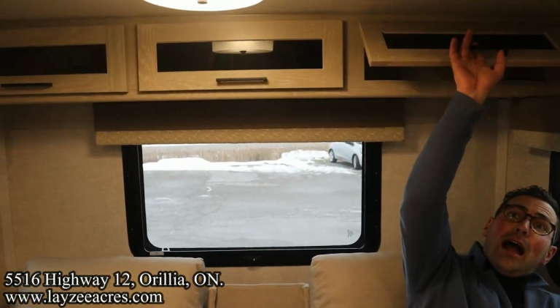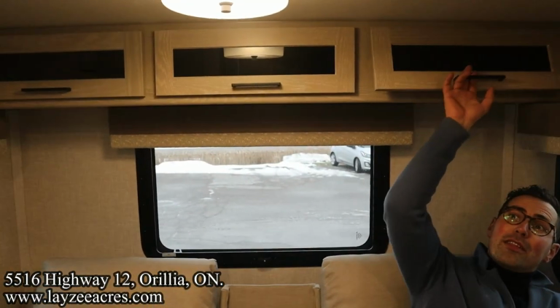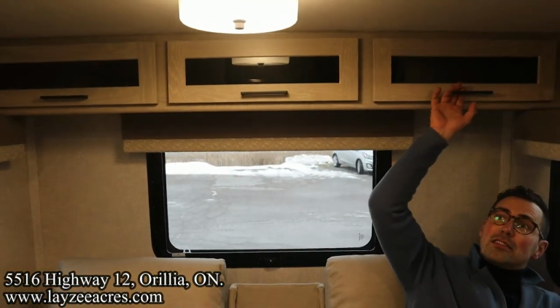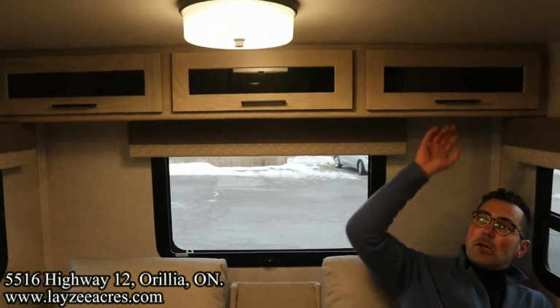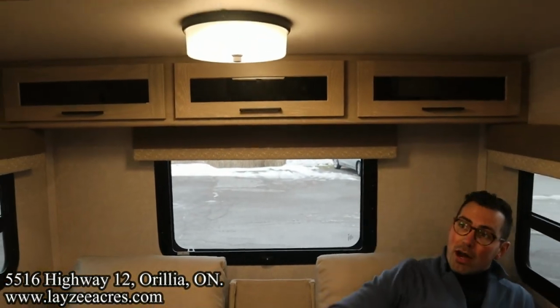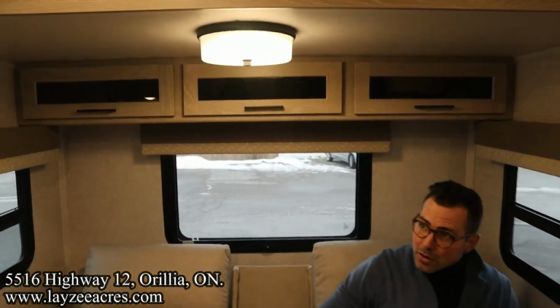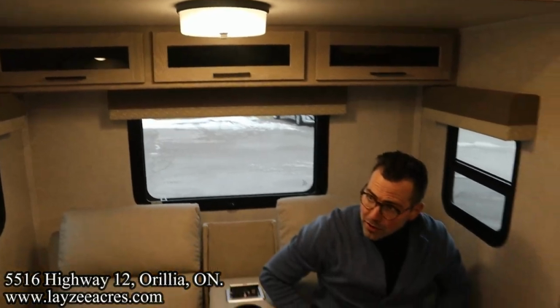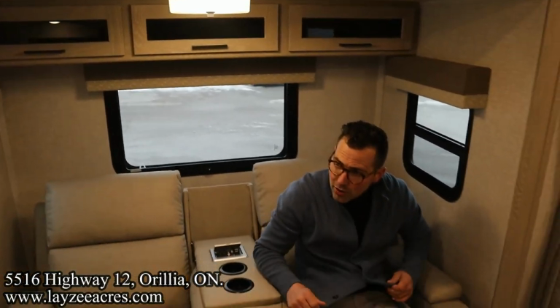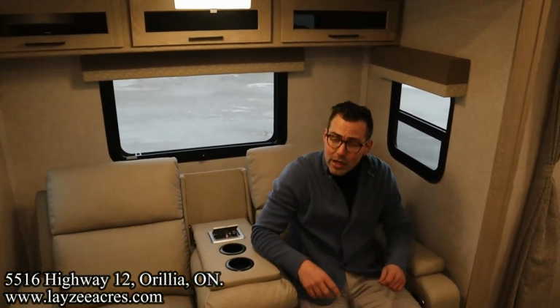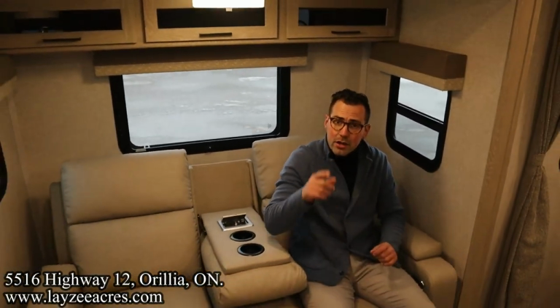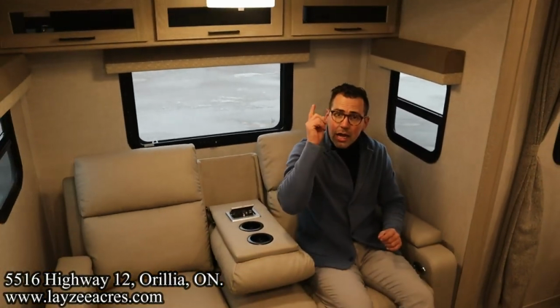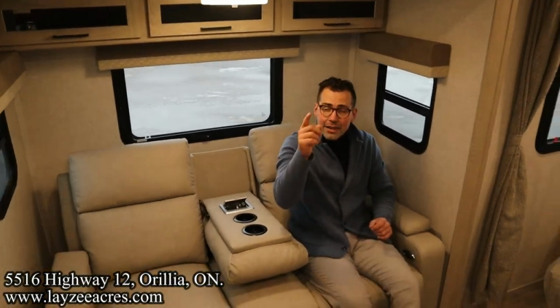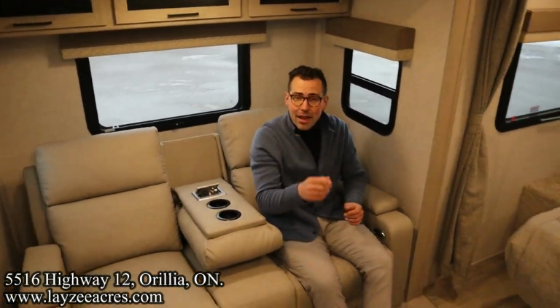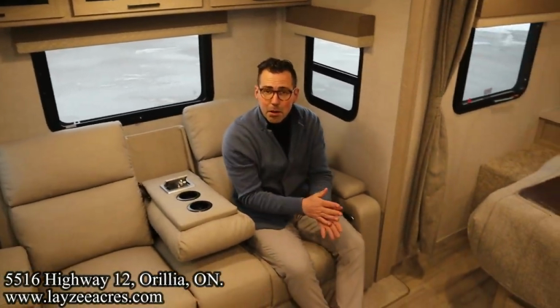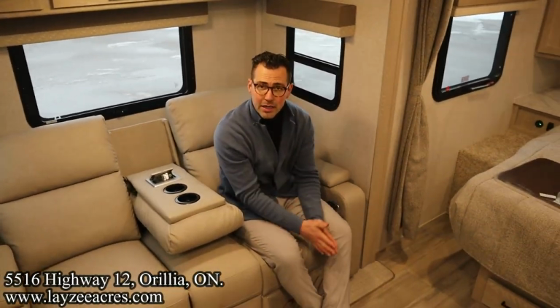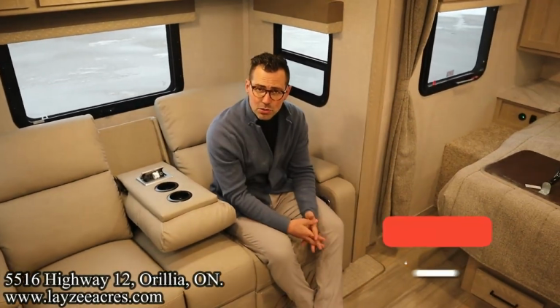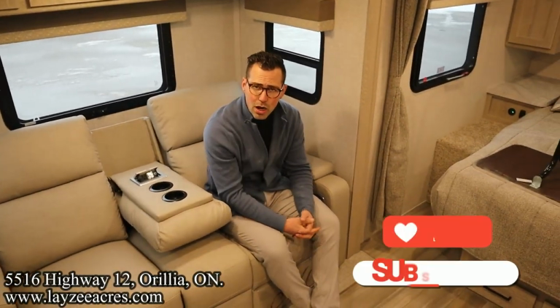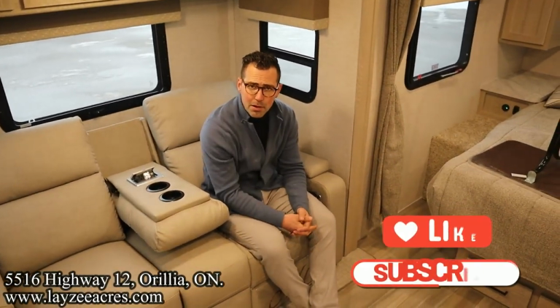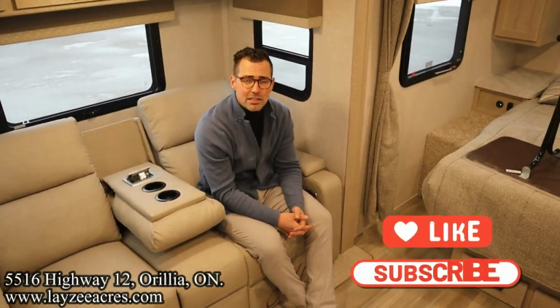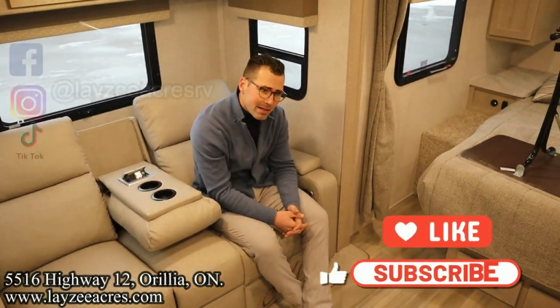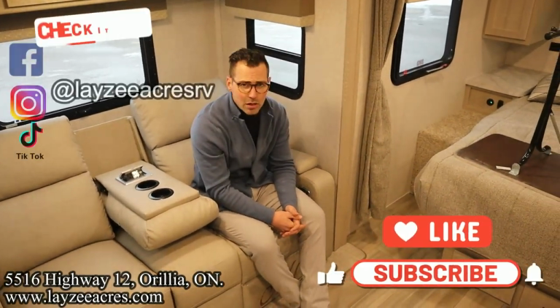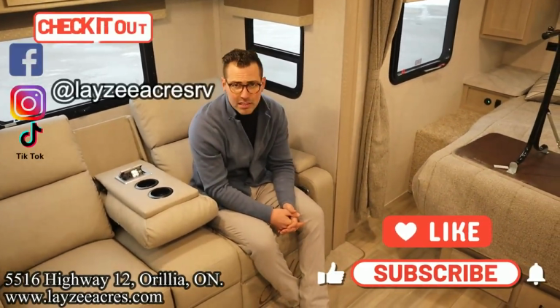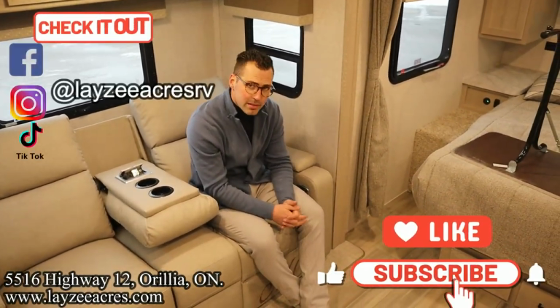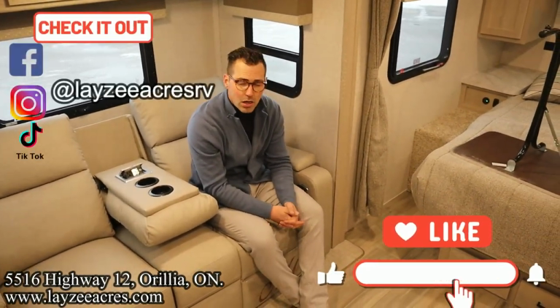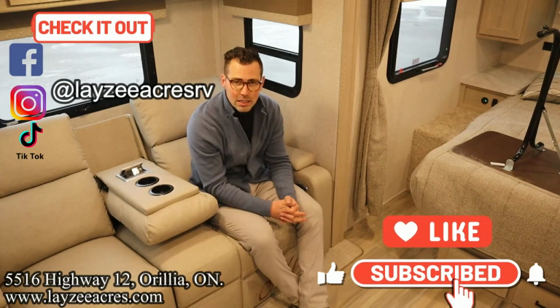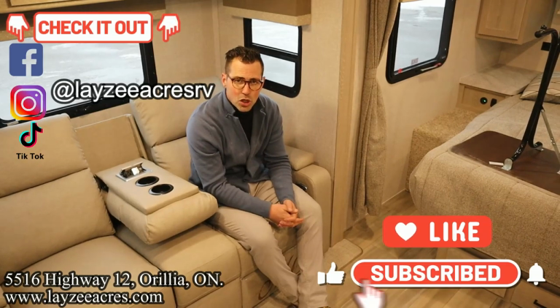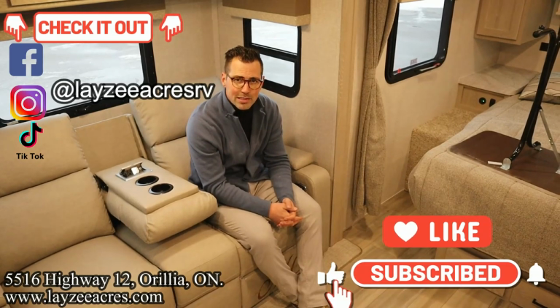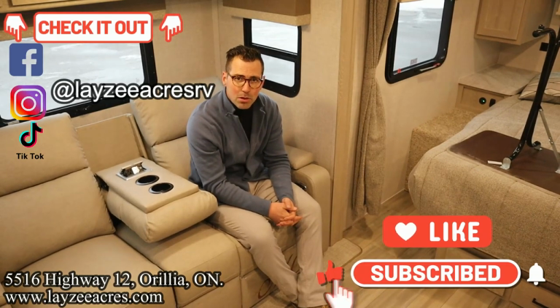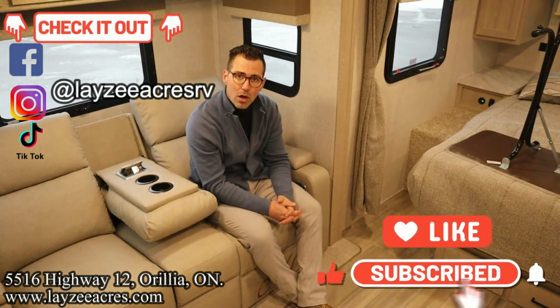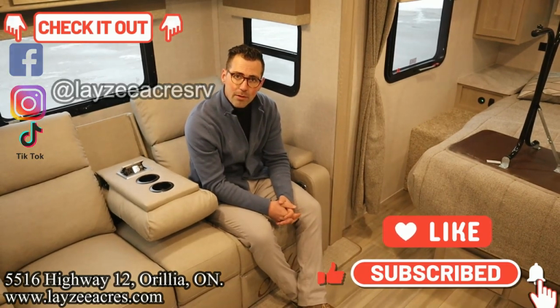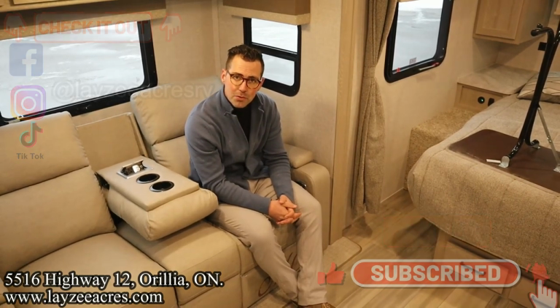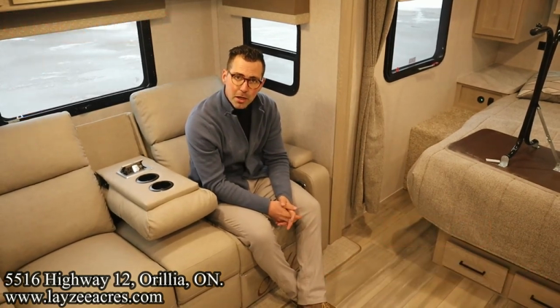I think that's the video. We're going to finish it off right here. Hit the like button, hit the subscribe button, hit us up on Instagram, Facebook, and TikTok. Leave us a comment down below. Have yourself a good day.